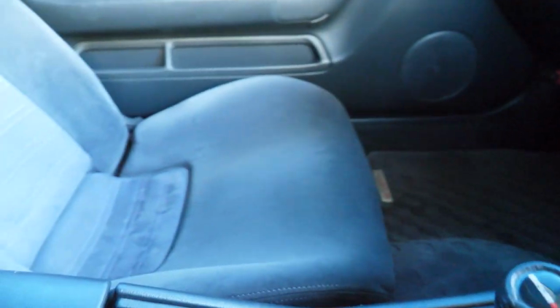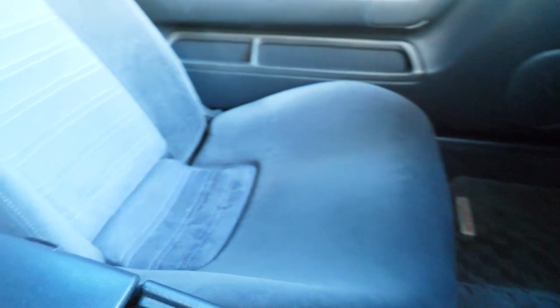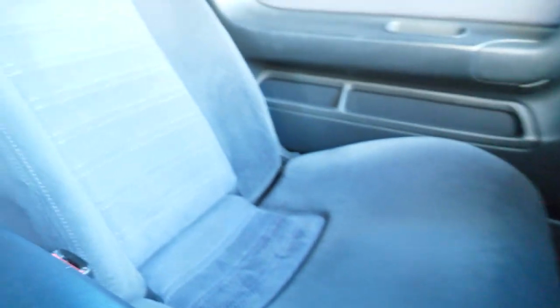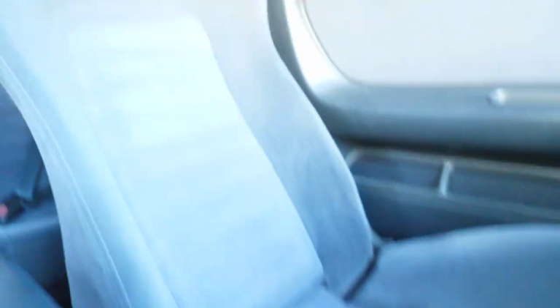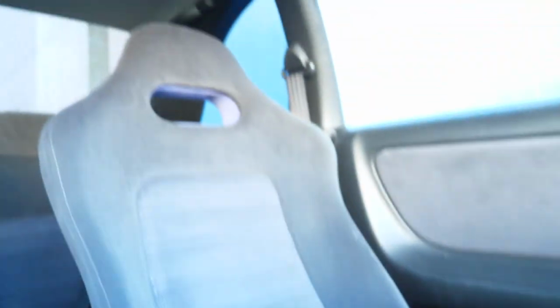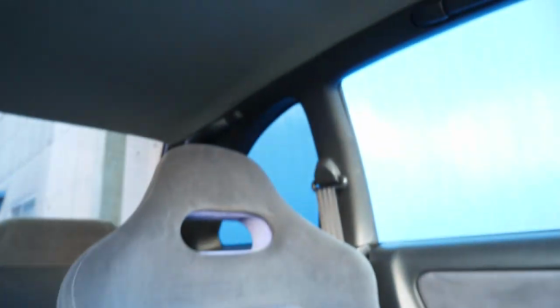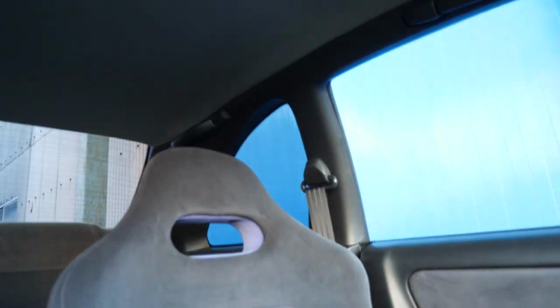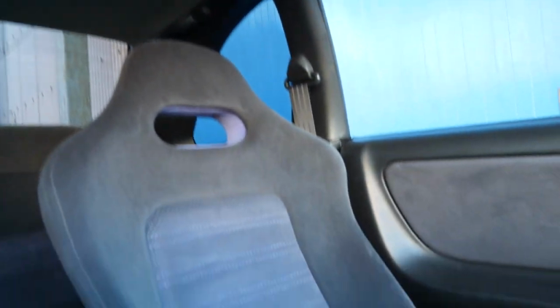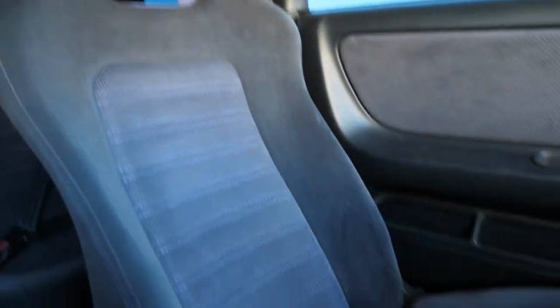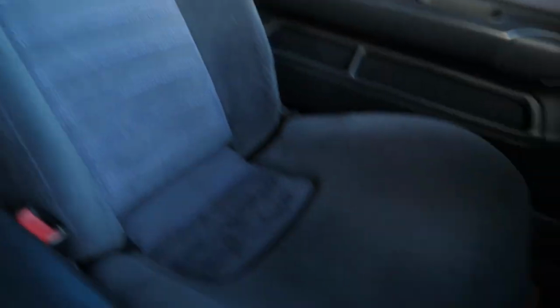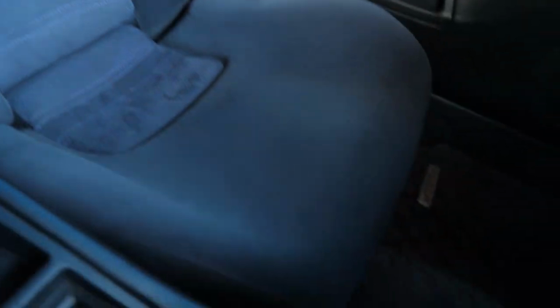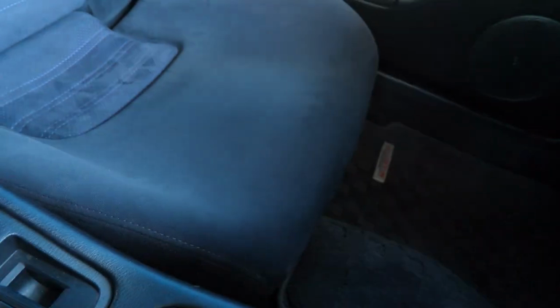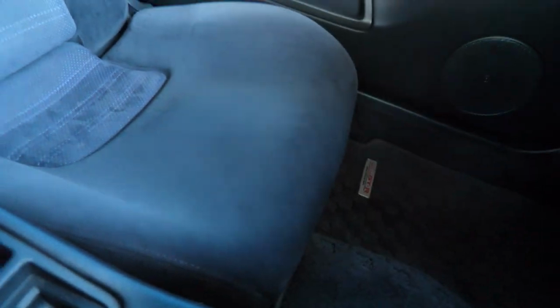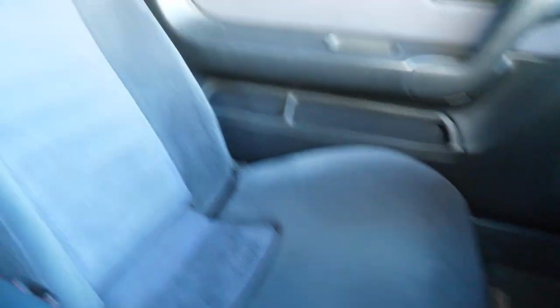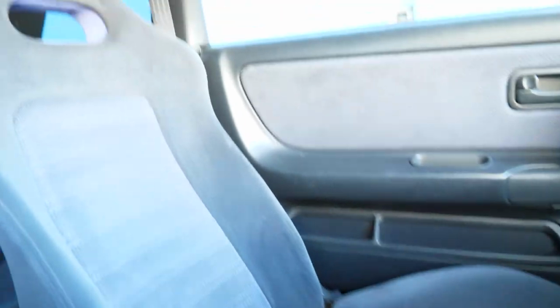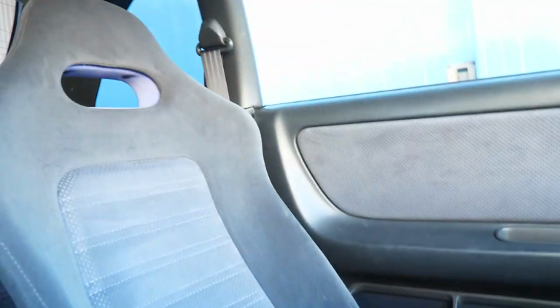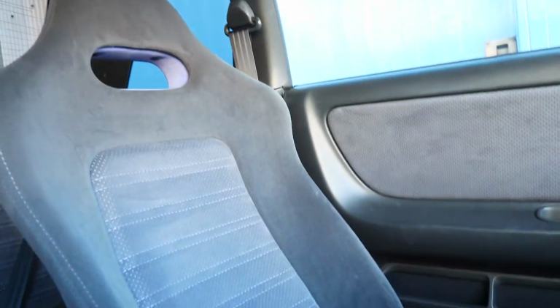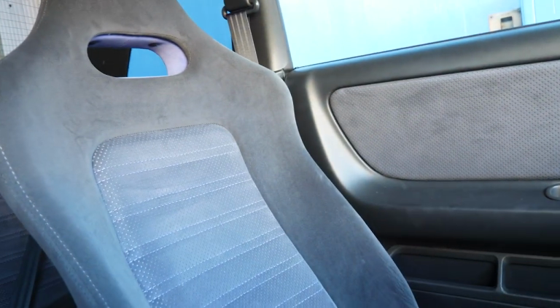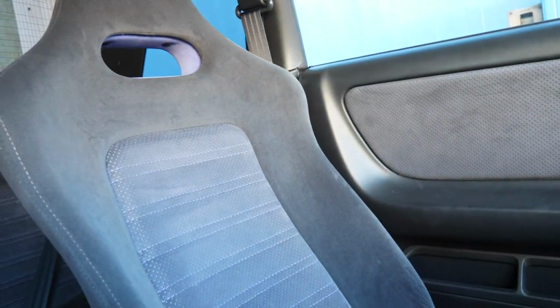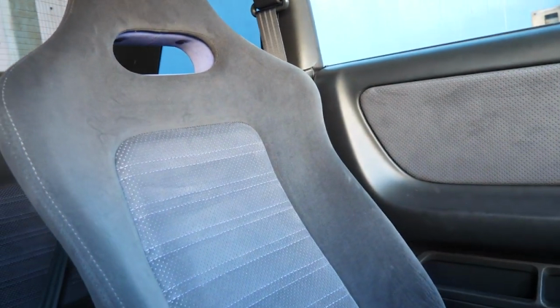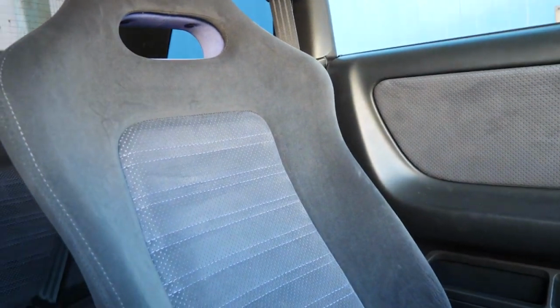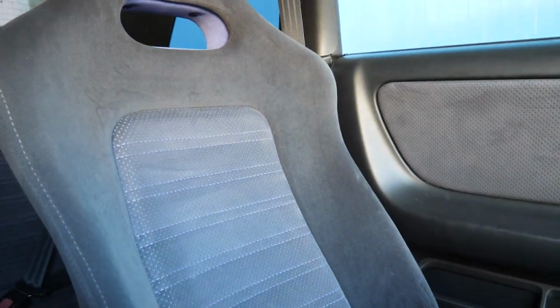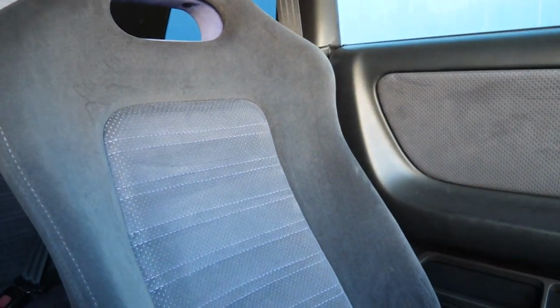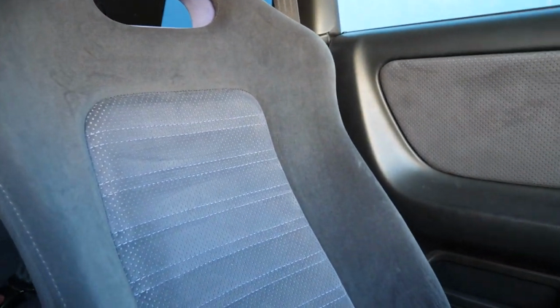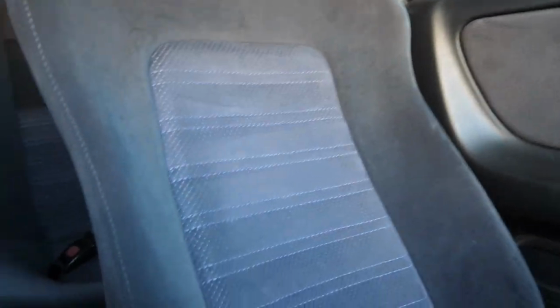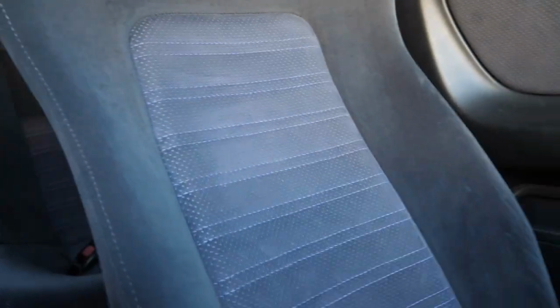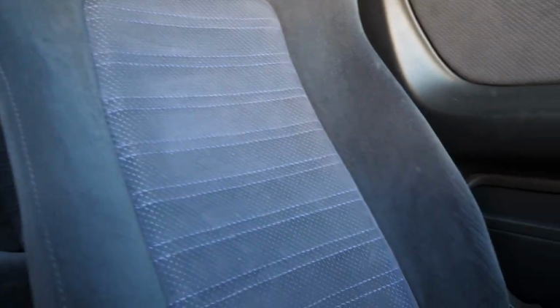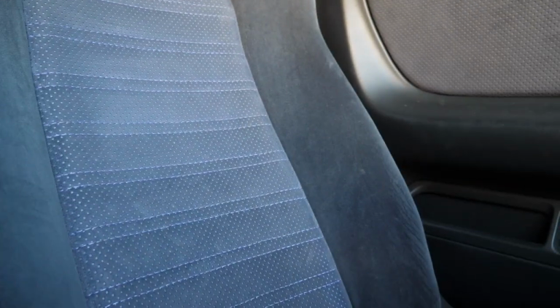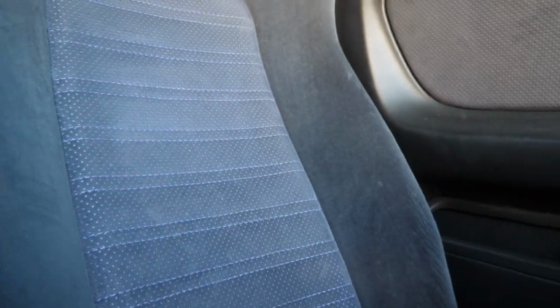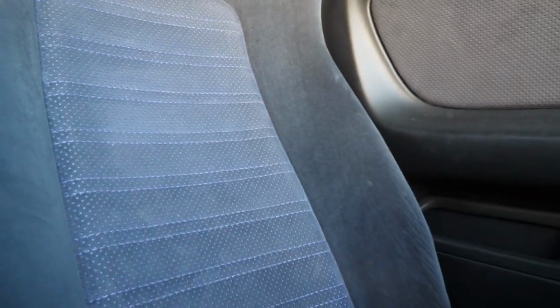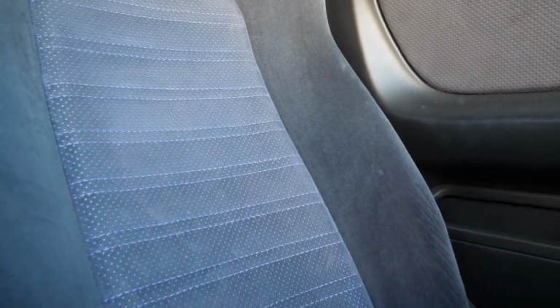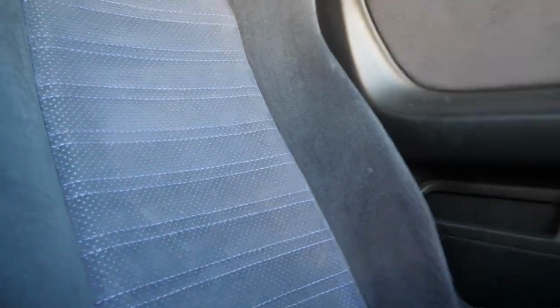Here's your Nismo shift knob — Nismo sticker also, so in case you forget this is only a five-speed, not six. And here are the seats in pretty good condition. I'll step out so you guys get a better view, and the seat I was sitting in is also good.